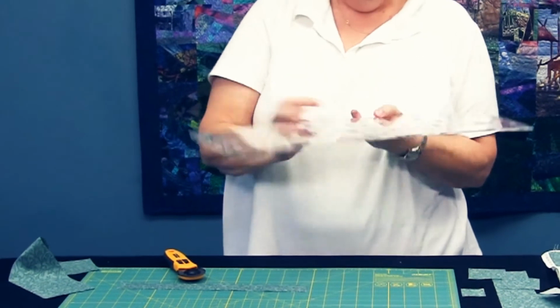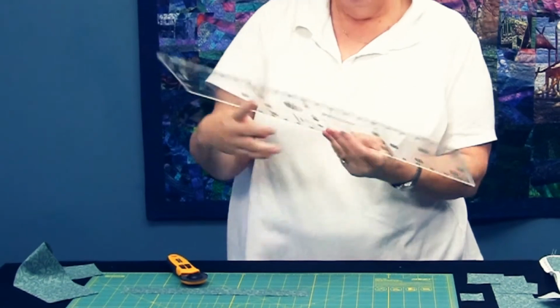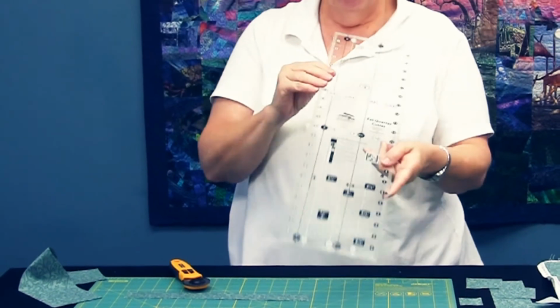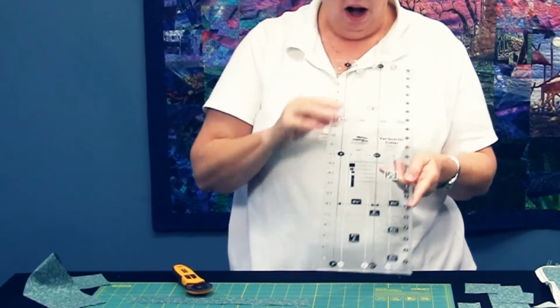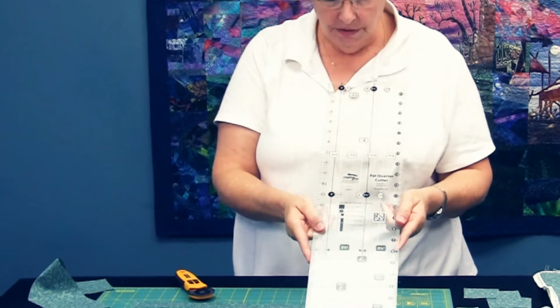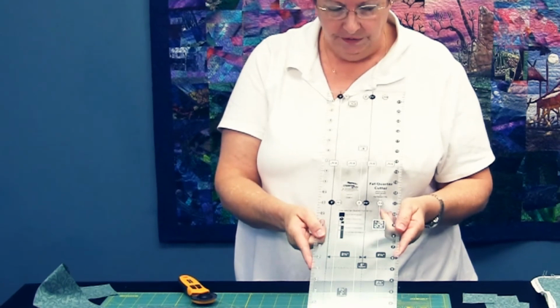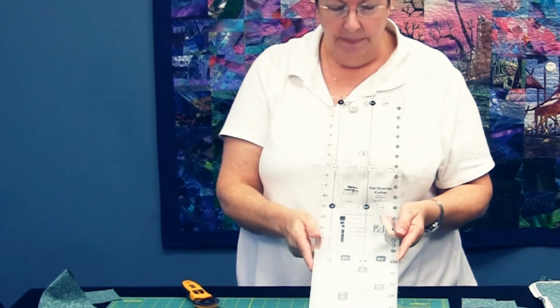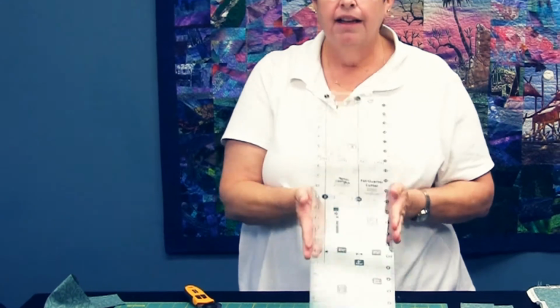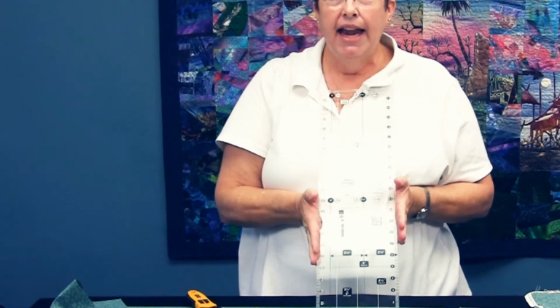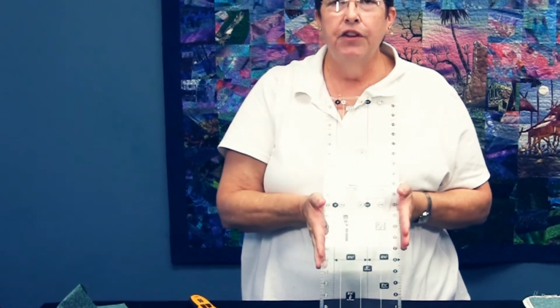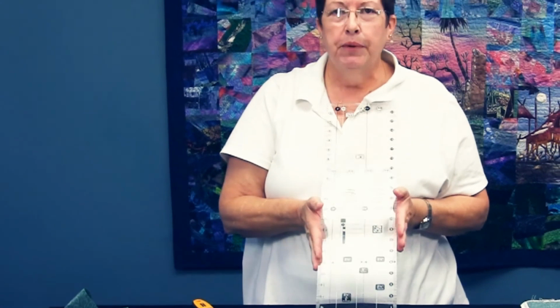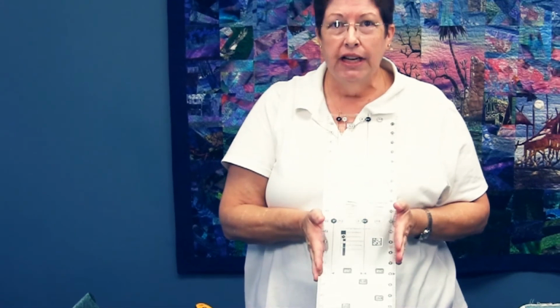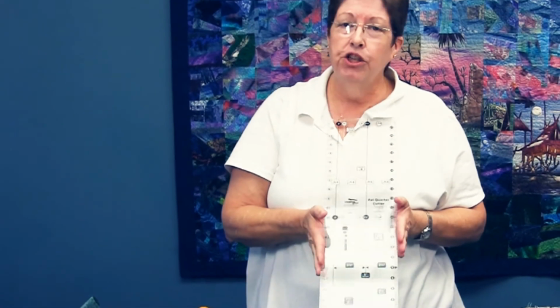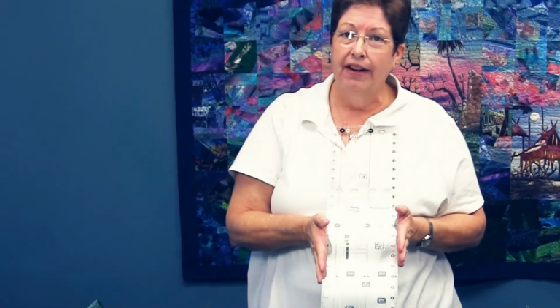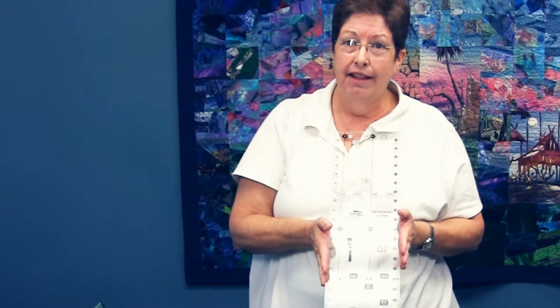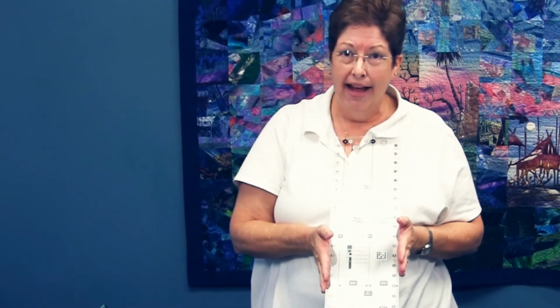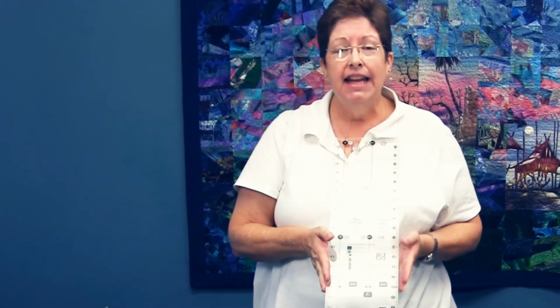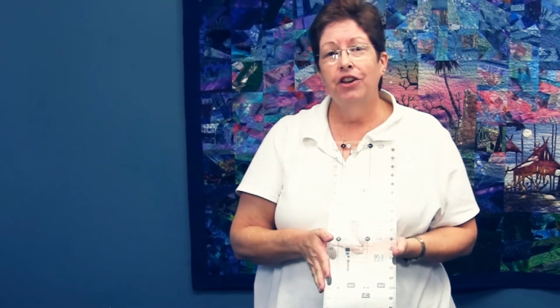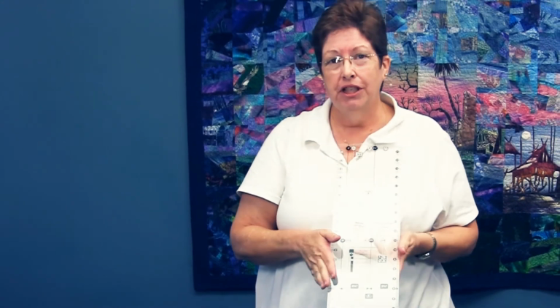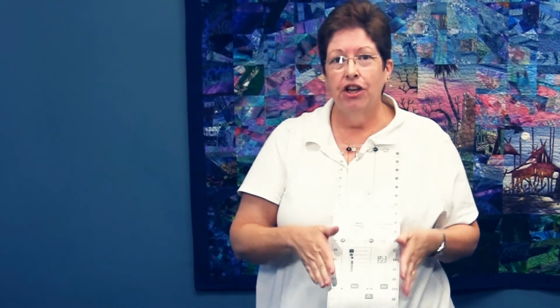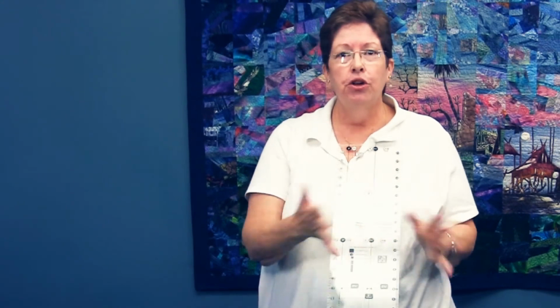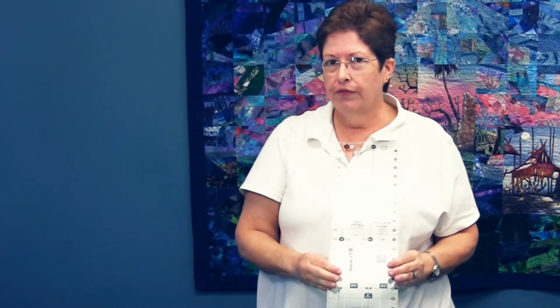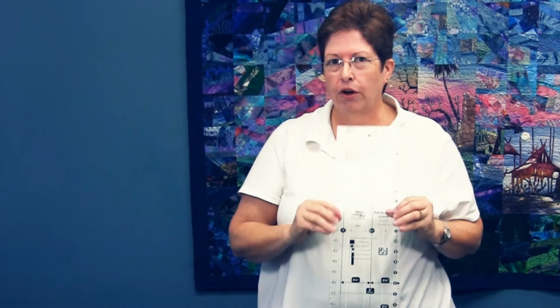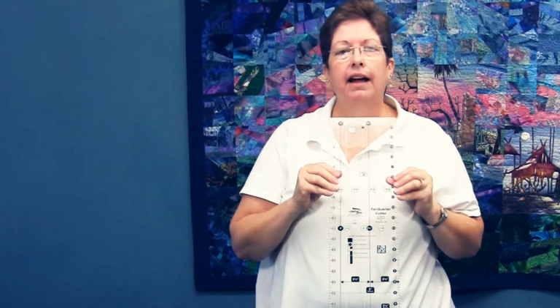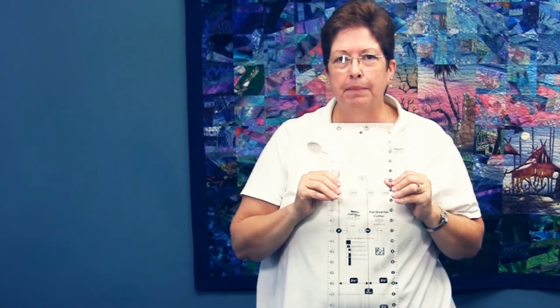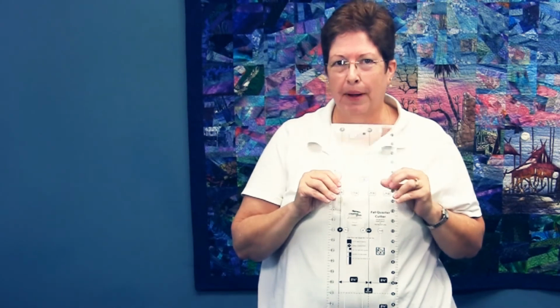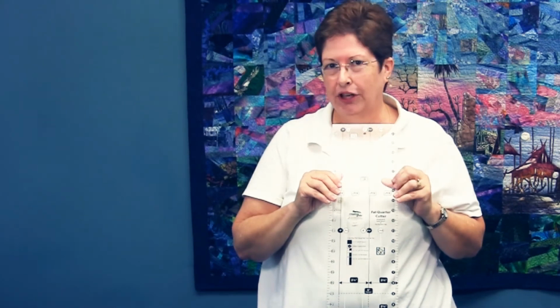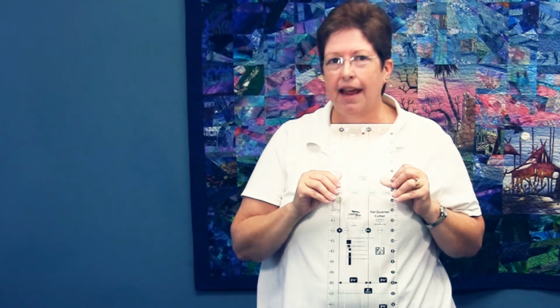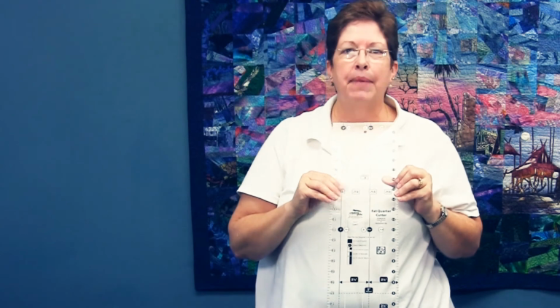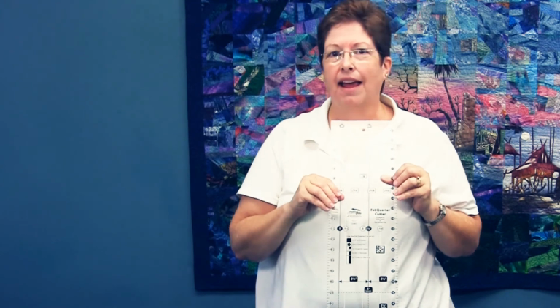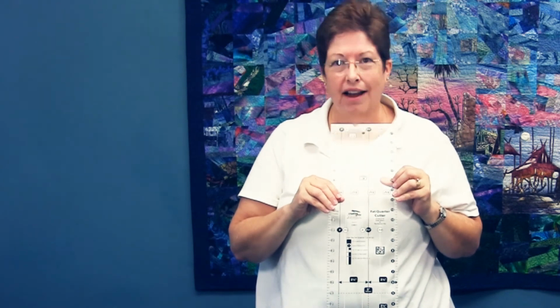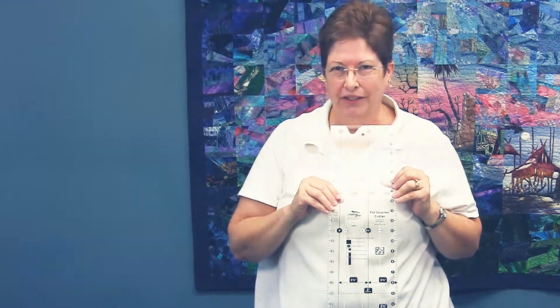So this ruler will cut all of those different shapes and give you opportunities that you haven't had in the past in taking your own stash, using those fat quarters, and cutting them up into these popular cuts, and making a lot of quilts.